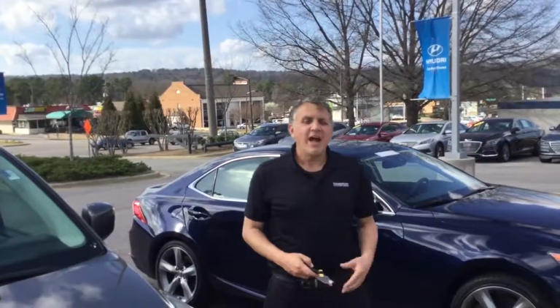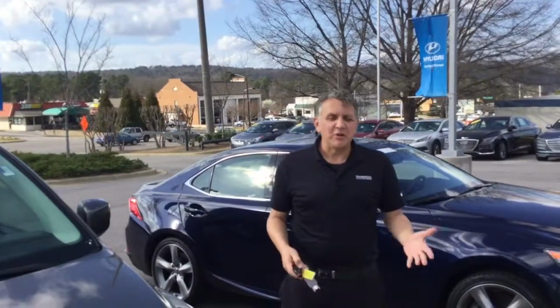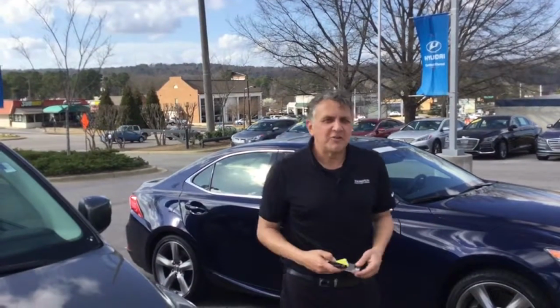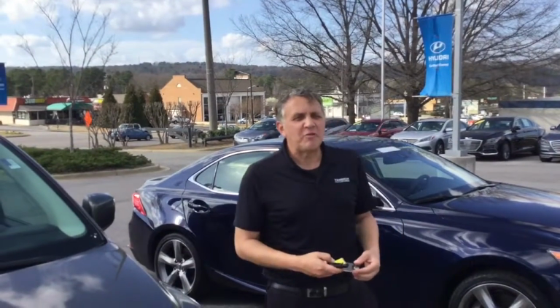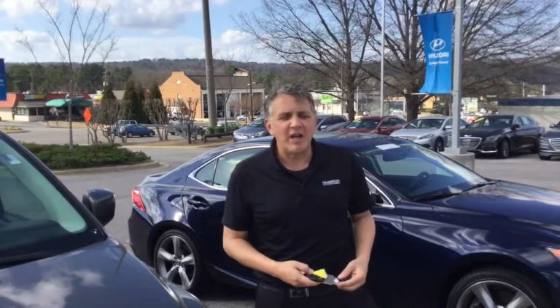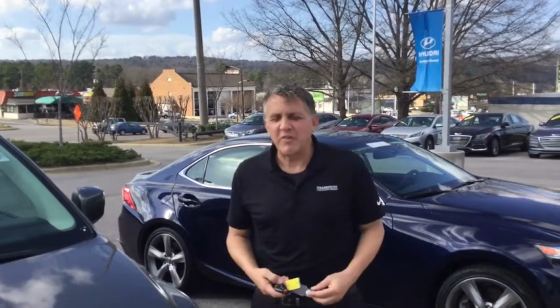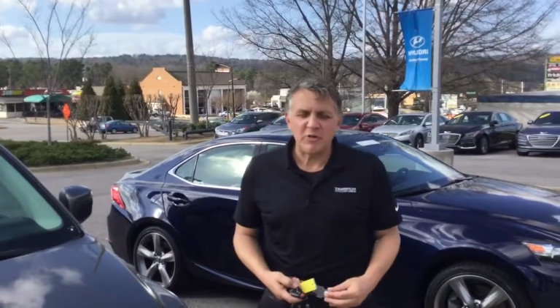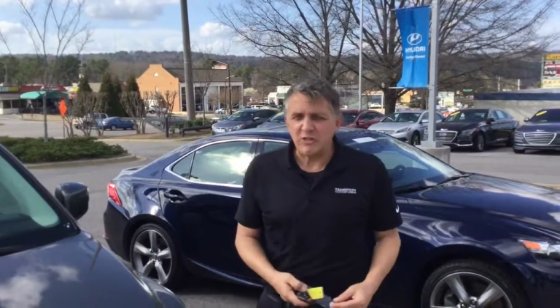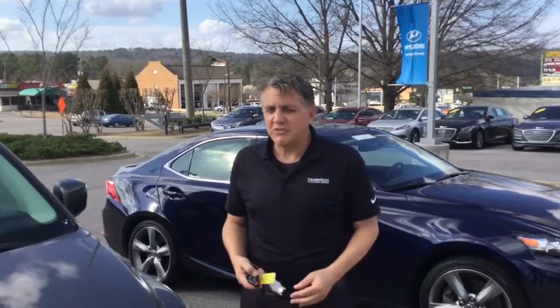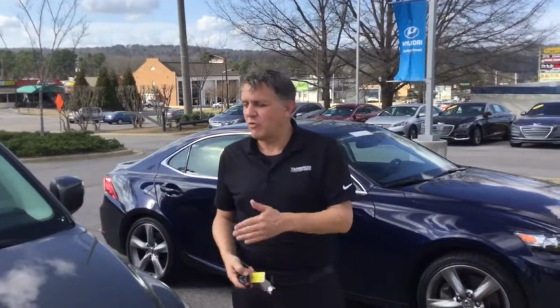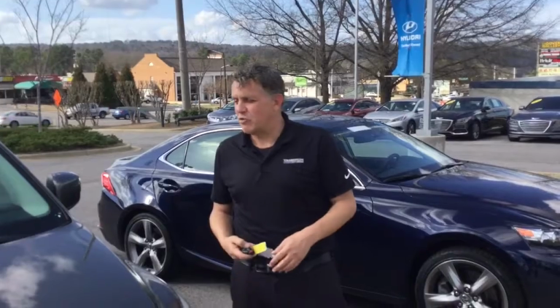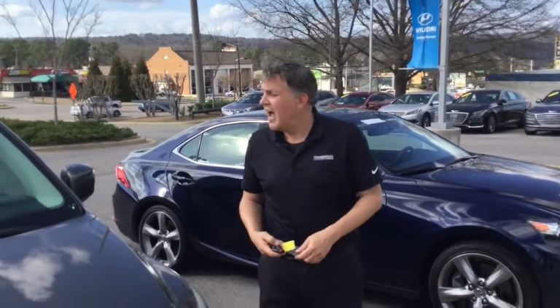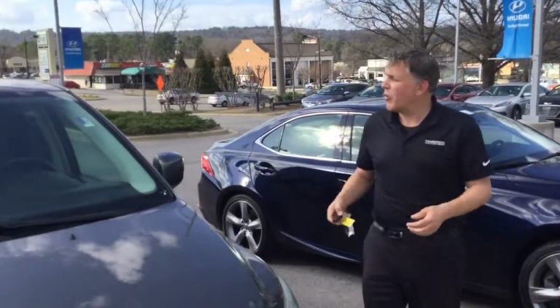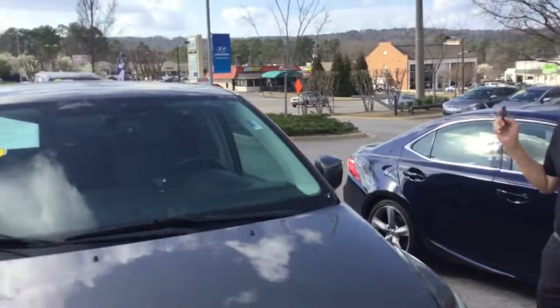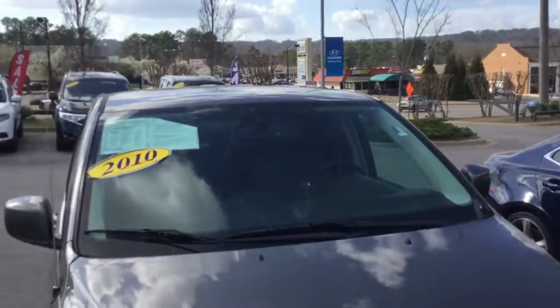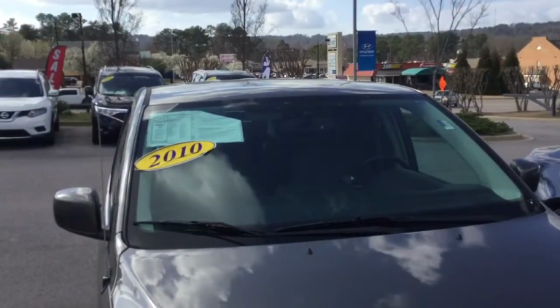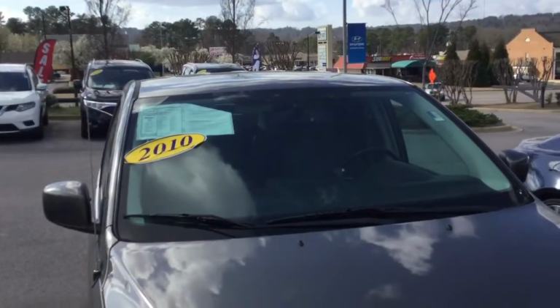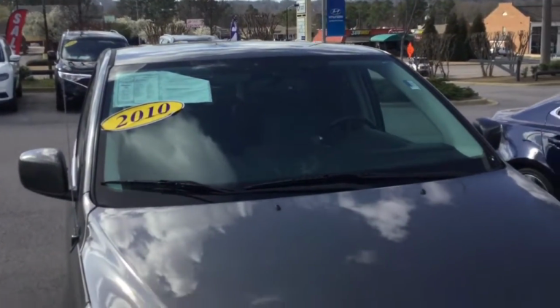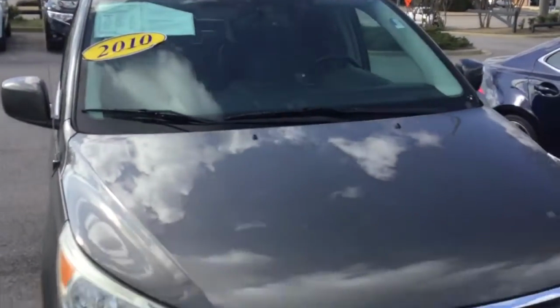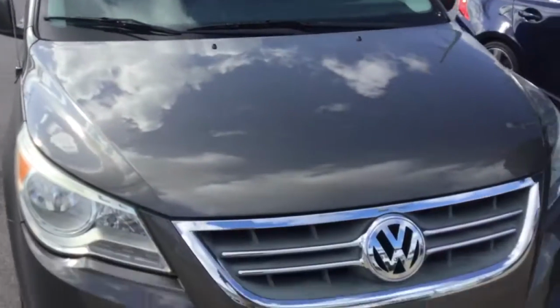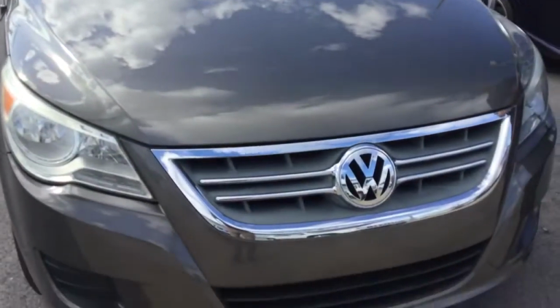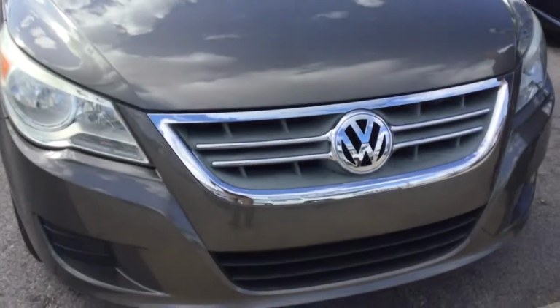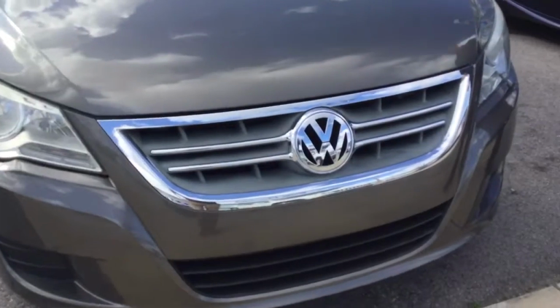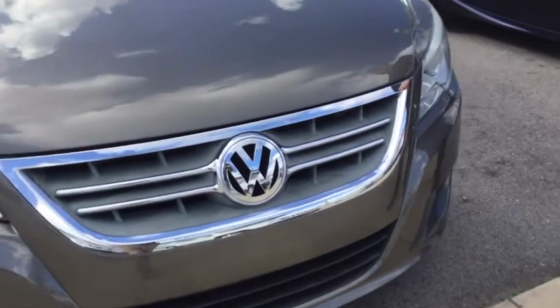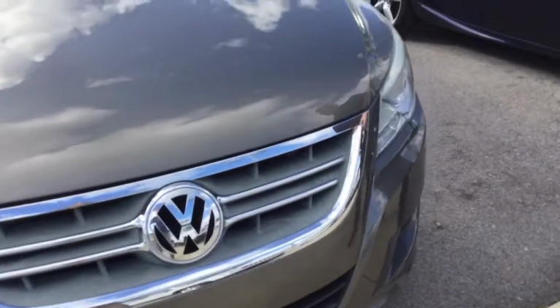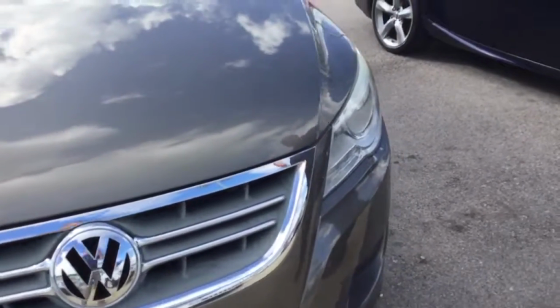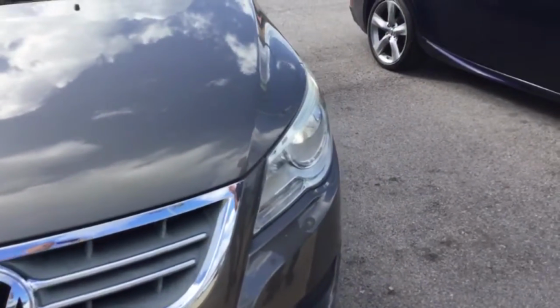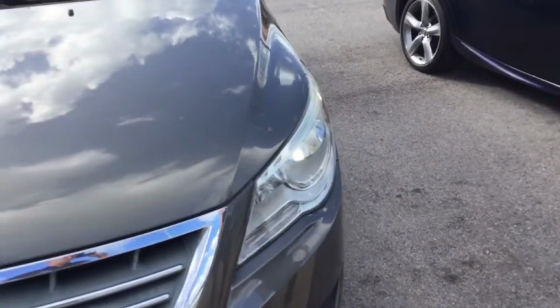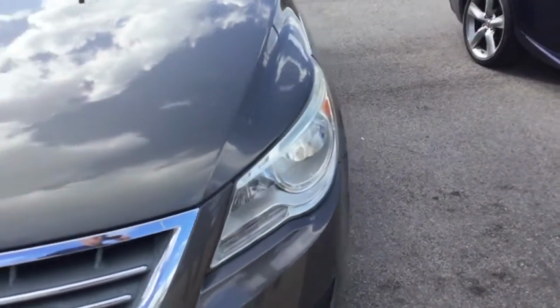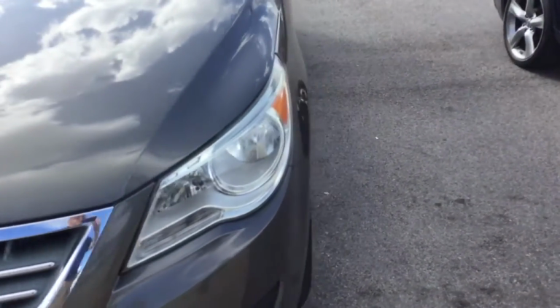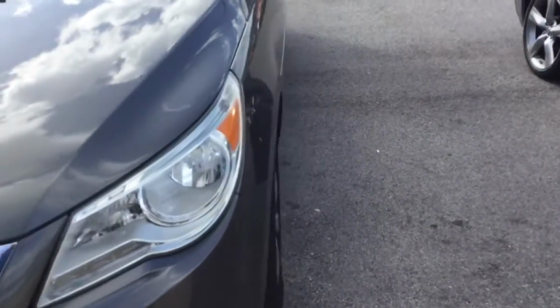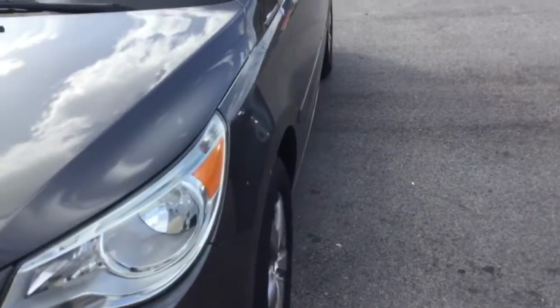Hi Daniel, this is Andrew here from Tamron Hyundai. I want to thank you for your interest in the 2010 Volkswagen Rutan. I've got it right here next to me in fantastic shape, cosmetically as well as mechanically. We inspect everything that comes through, so I know exactly how good this vehicle really is.